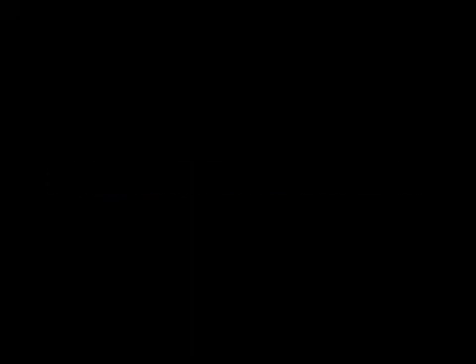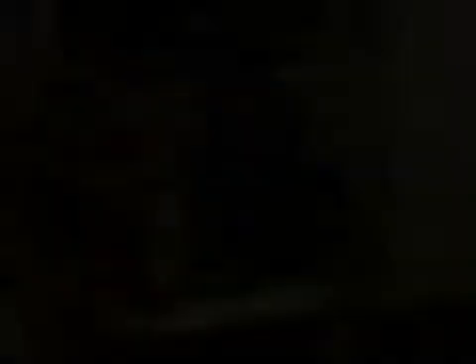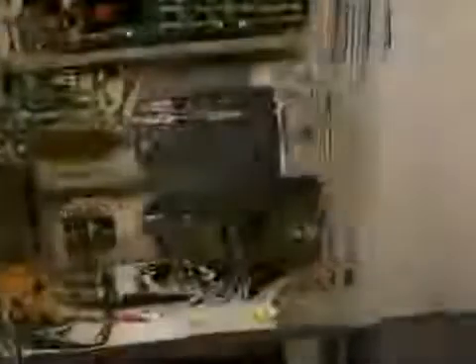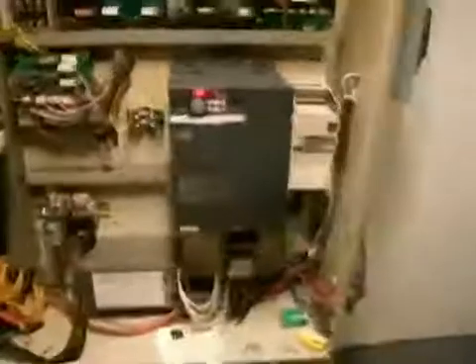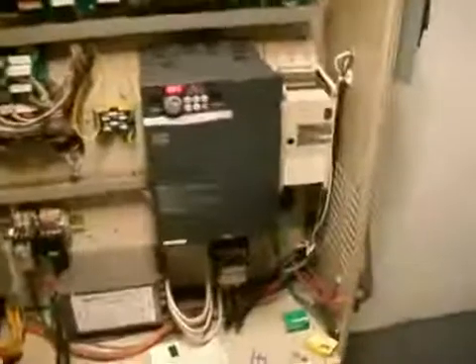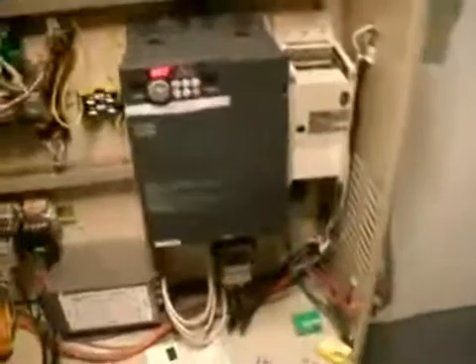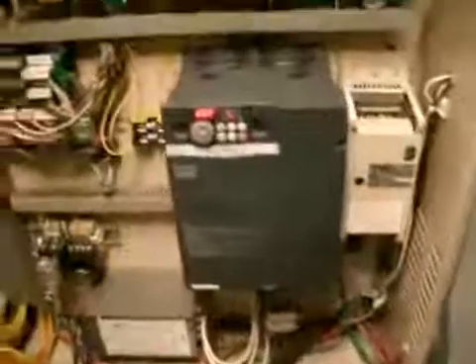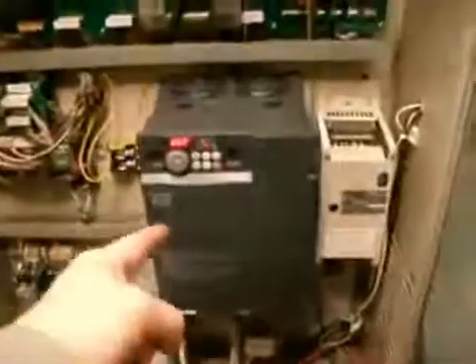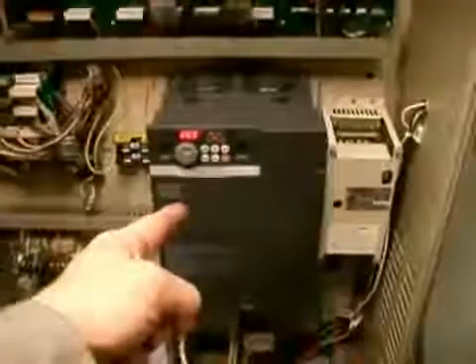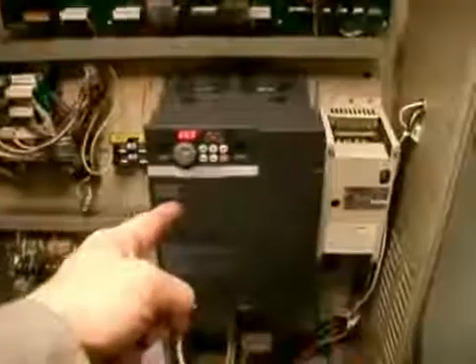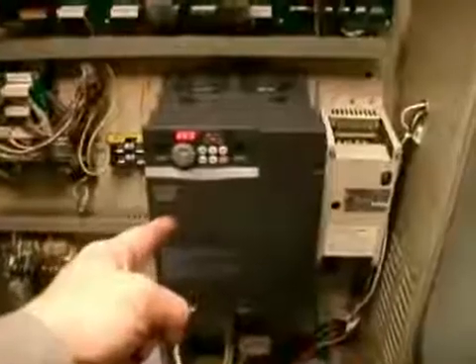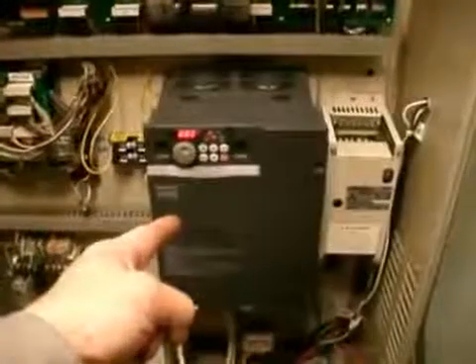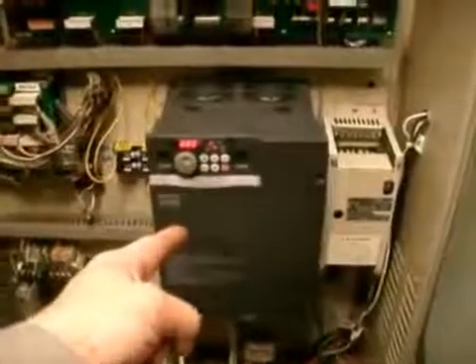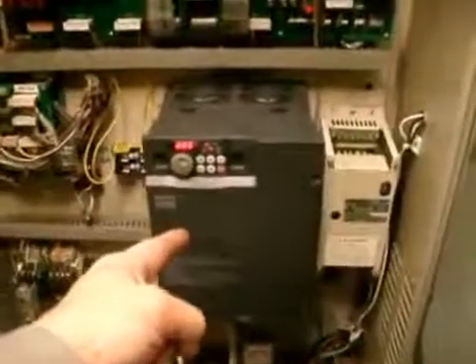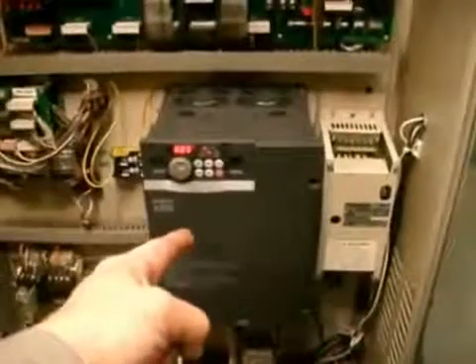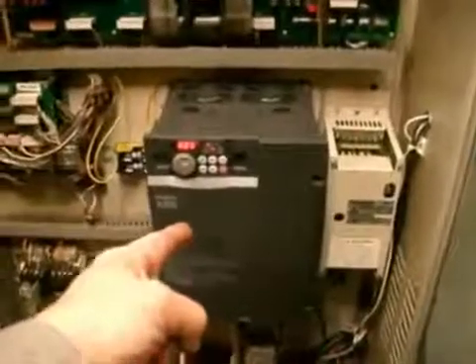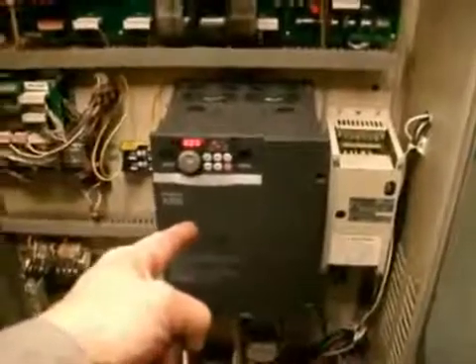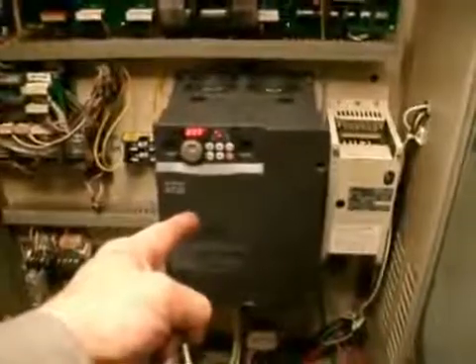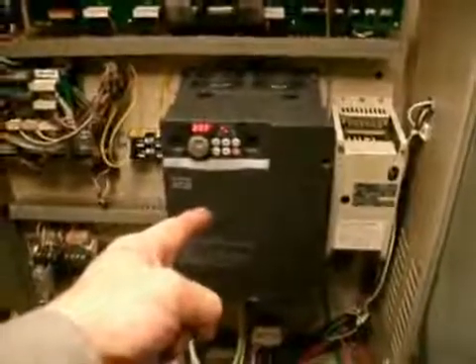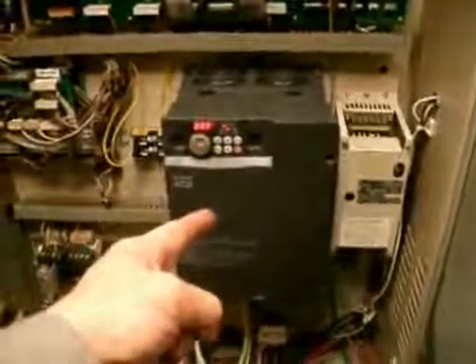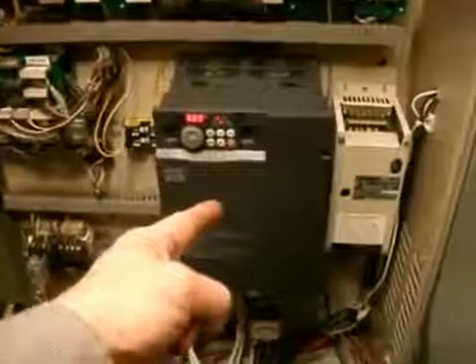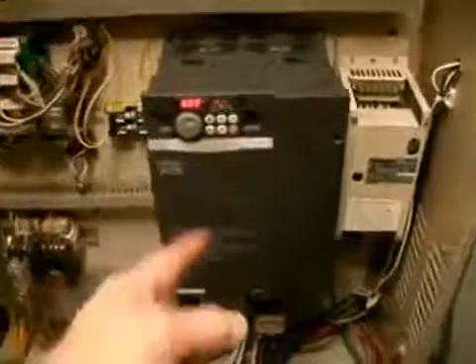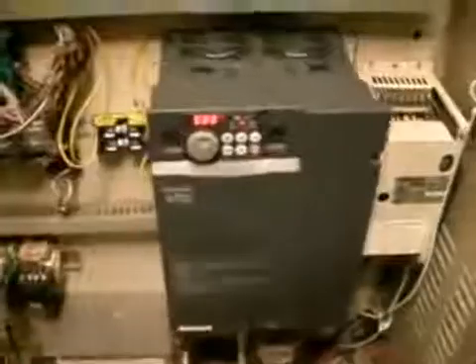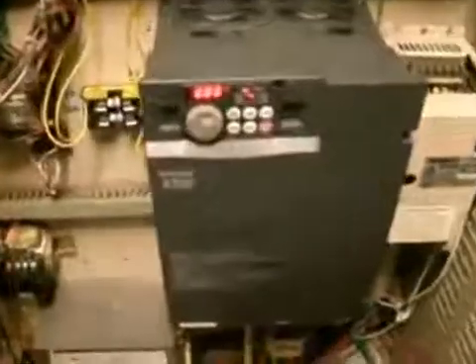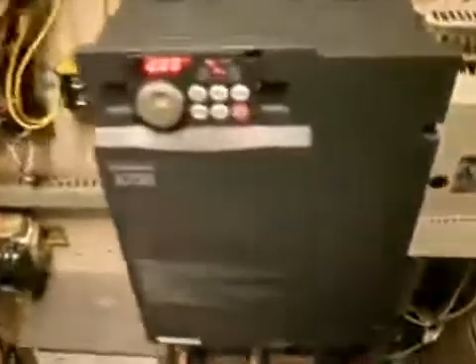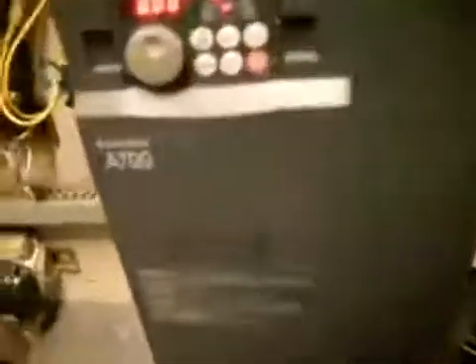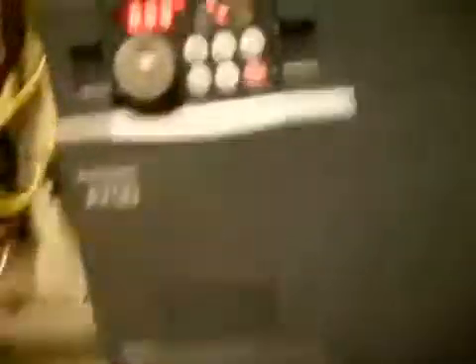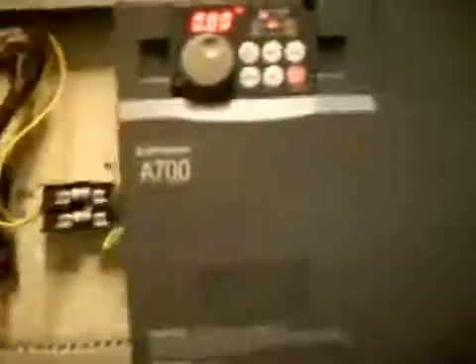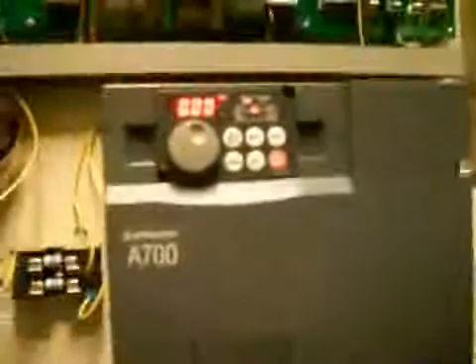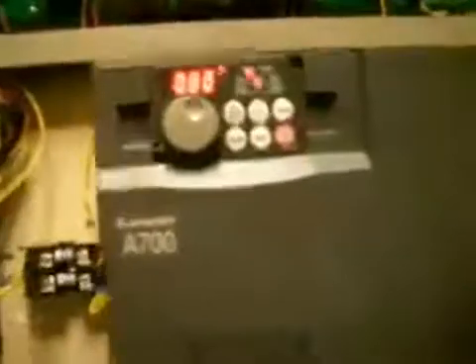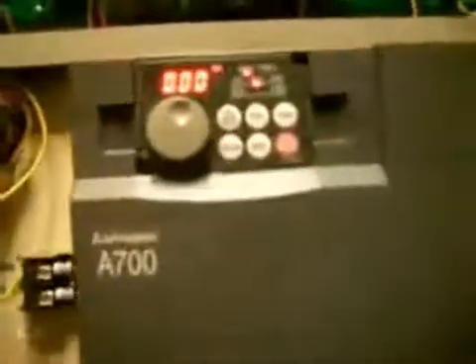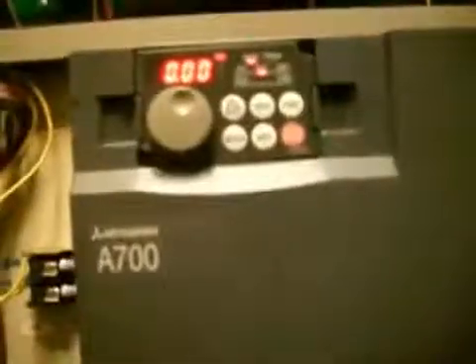Hello and welcome. In today's lesson I'm going to show you how to read the parameters of a Mitsubishi 8700 drive. This is similar to the A500 drive in one of our other videos.